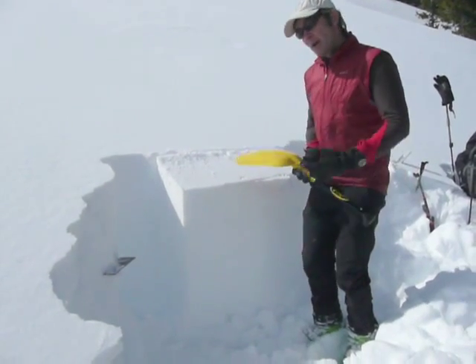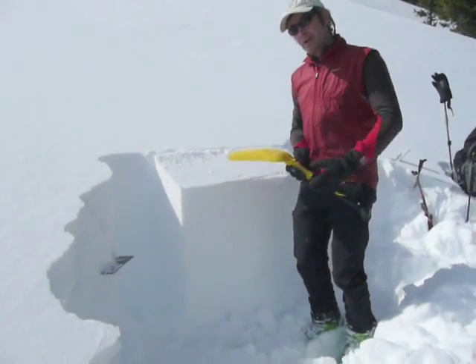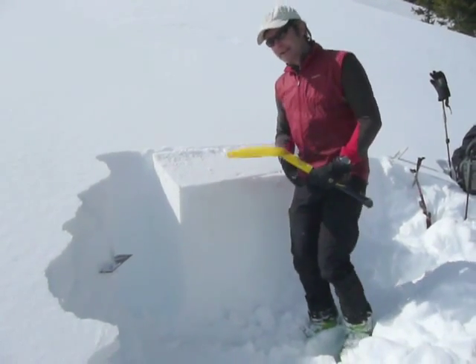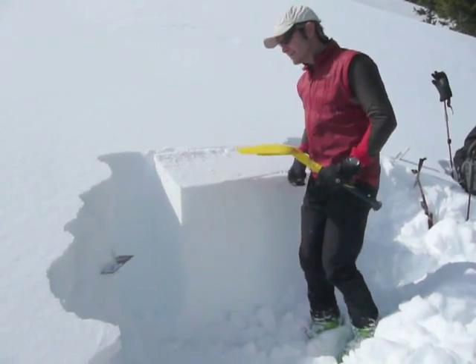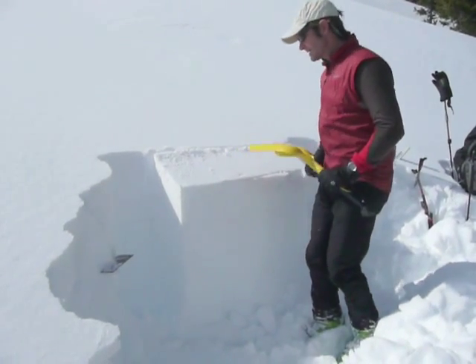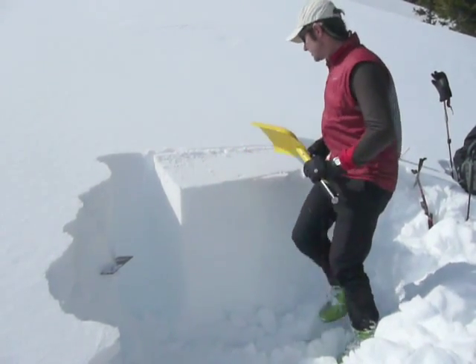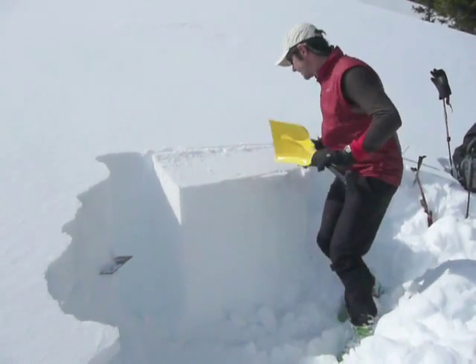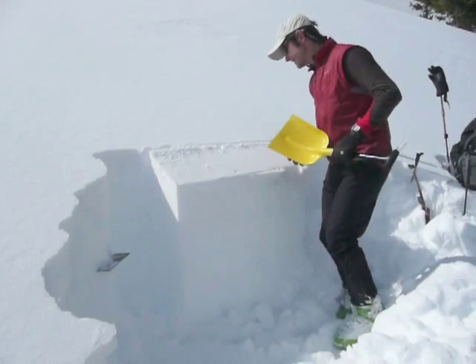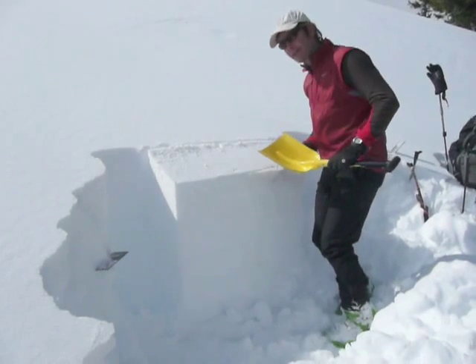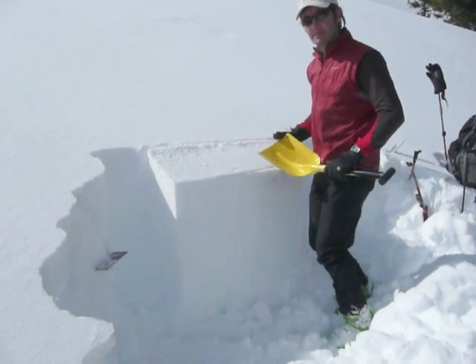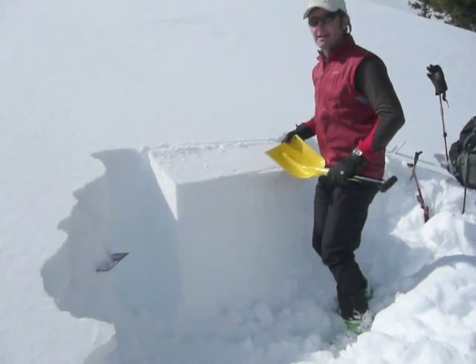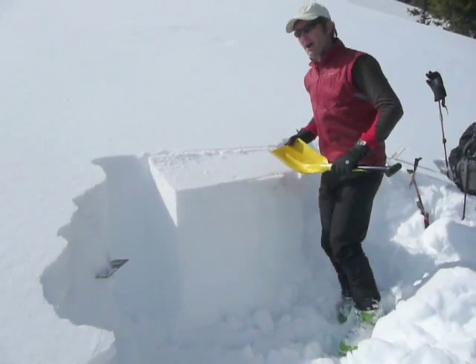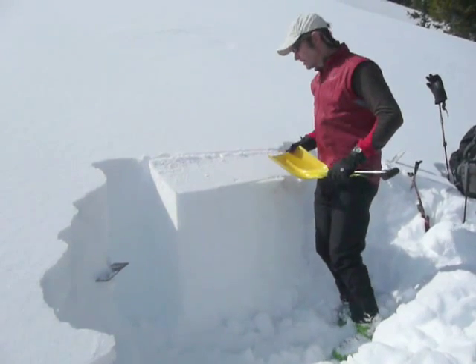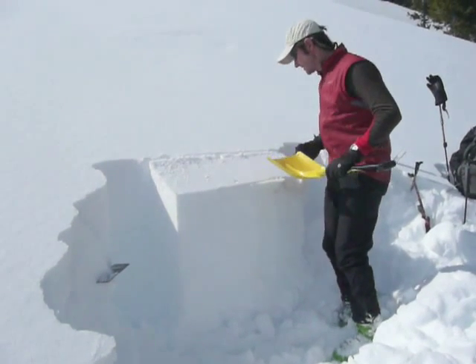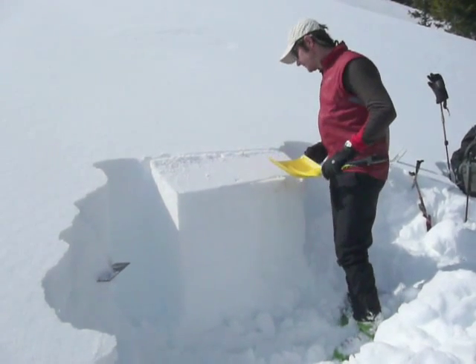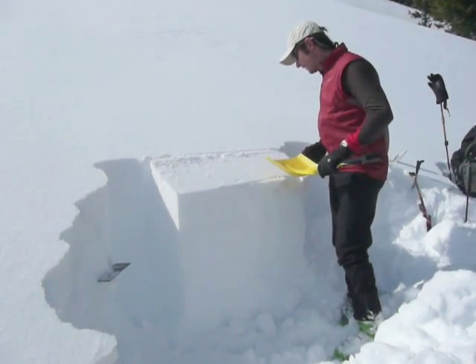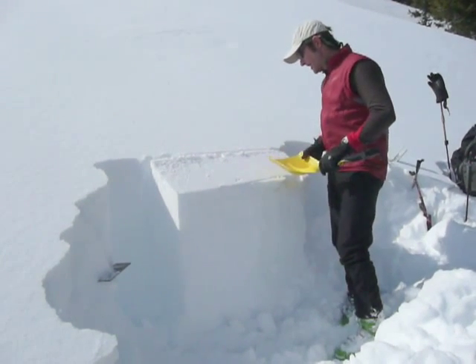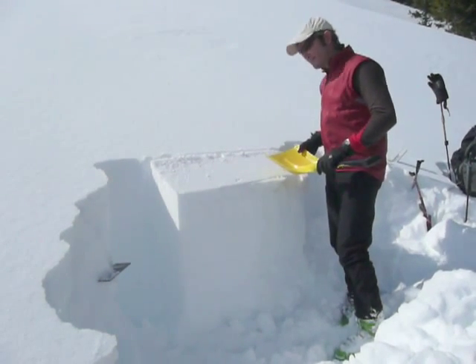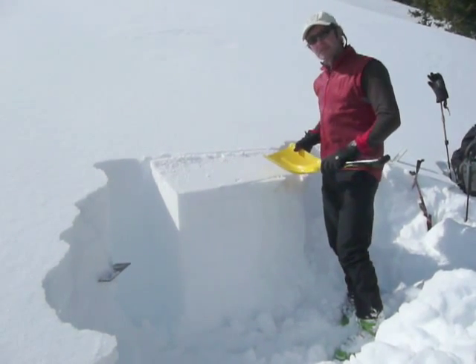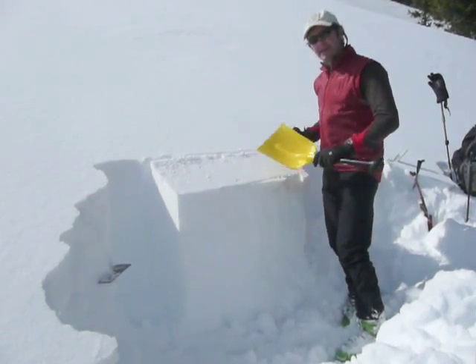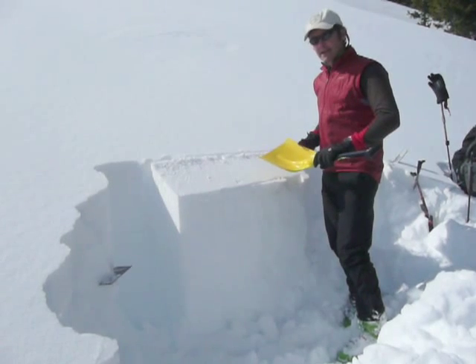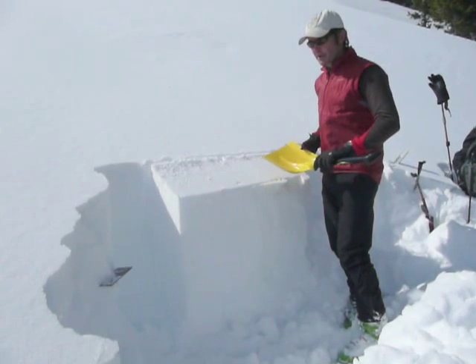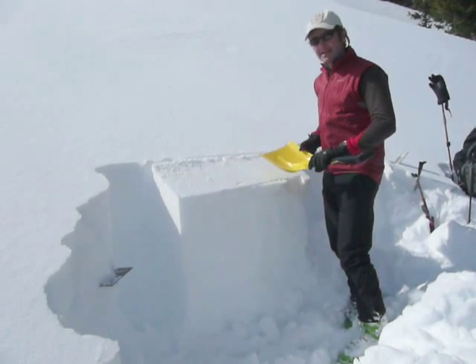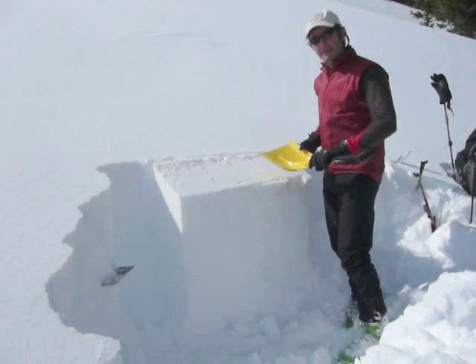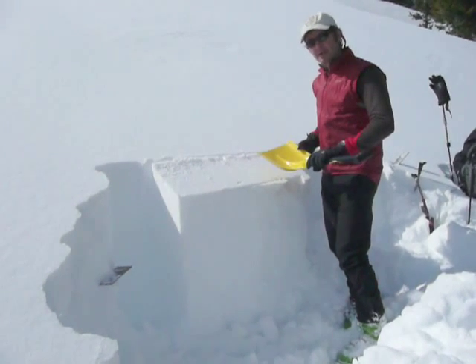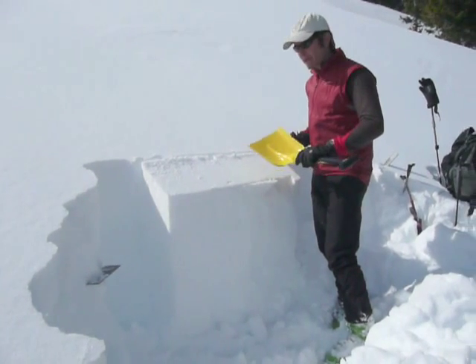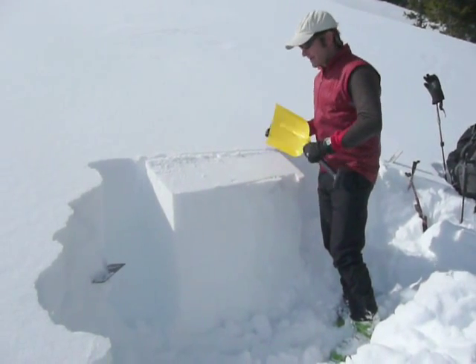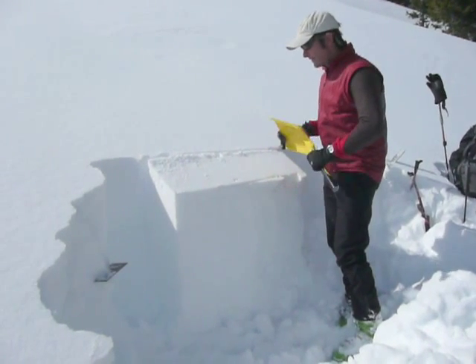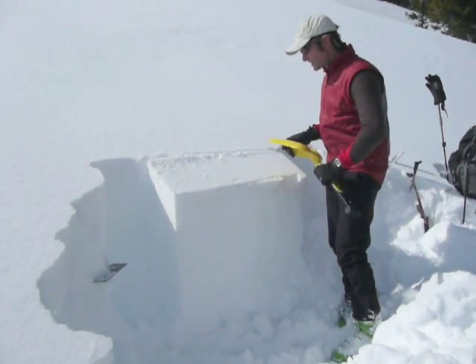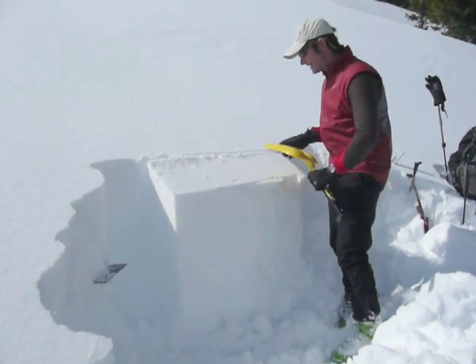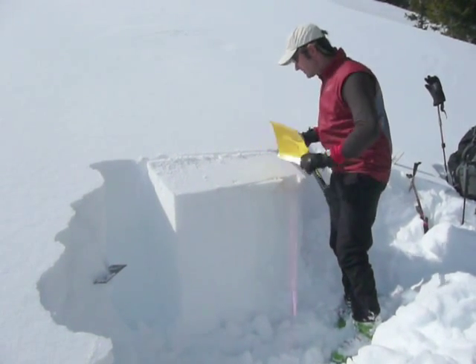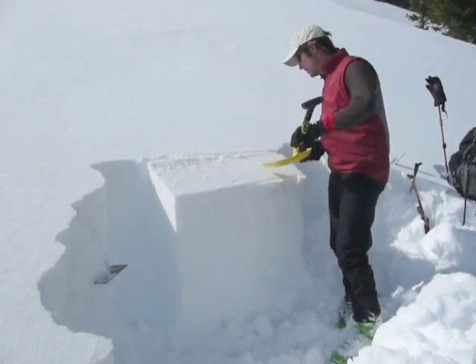We're going to do an extended column test. Chris and I like this test a lot — those of you who've been watching all season know we've done a lot of them. It measures two things: the ability of the fracture to propagate, and the force it'll take to make it go.